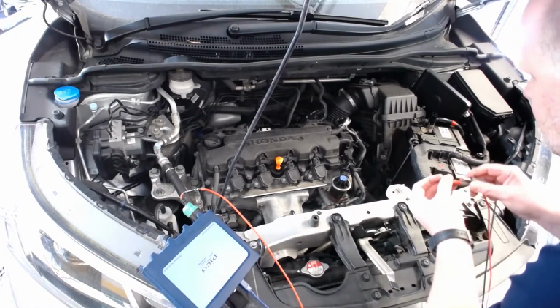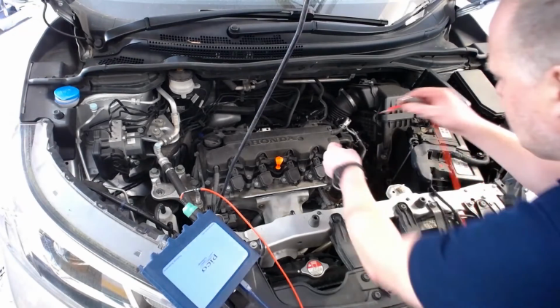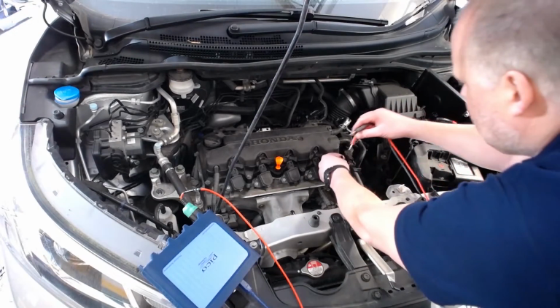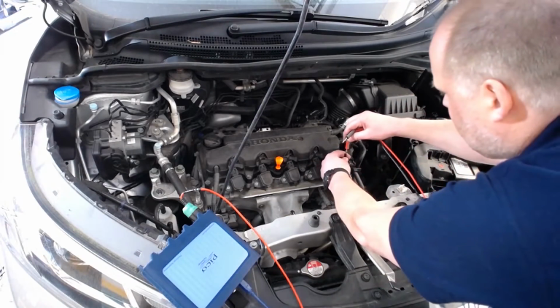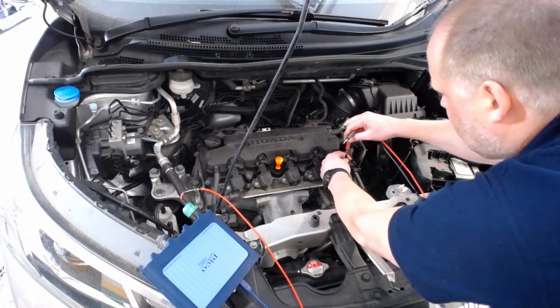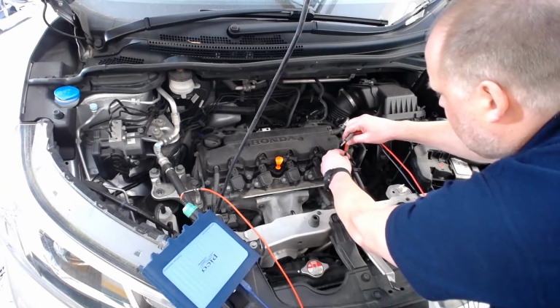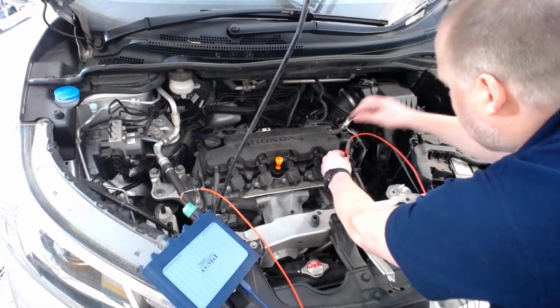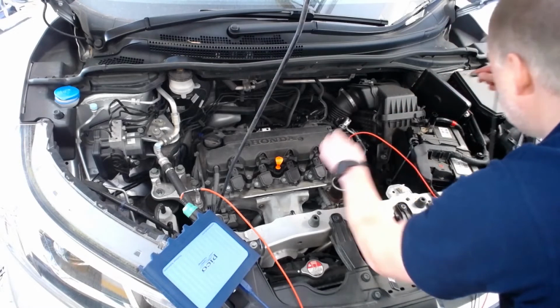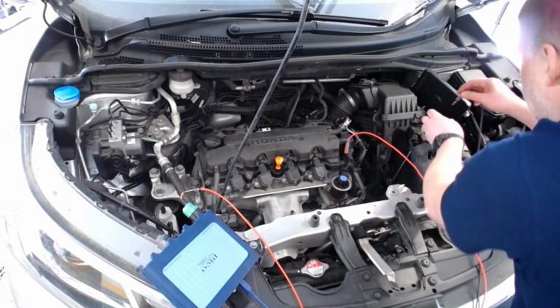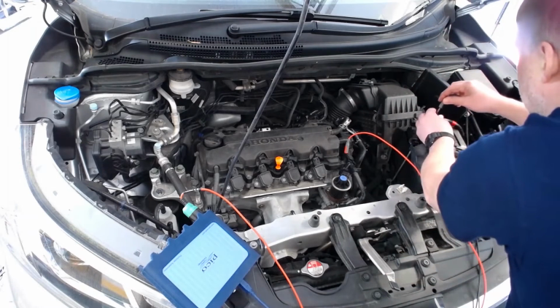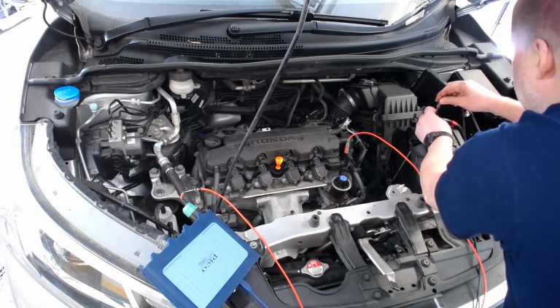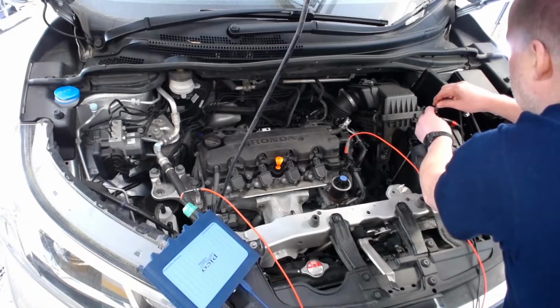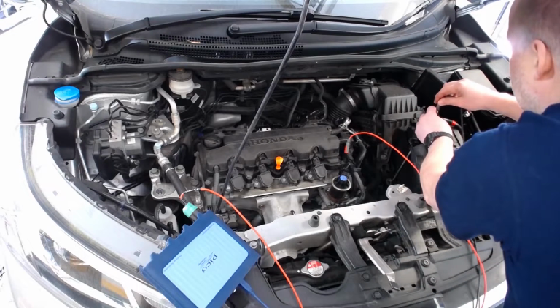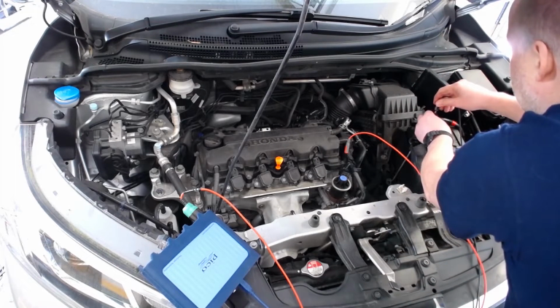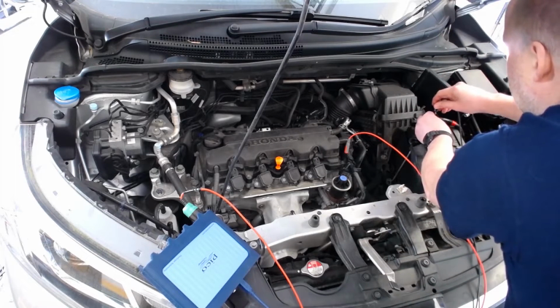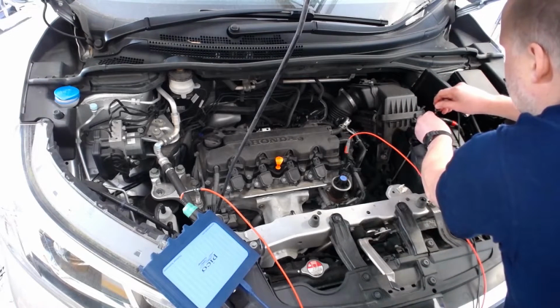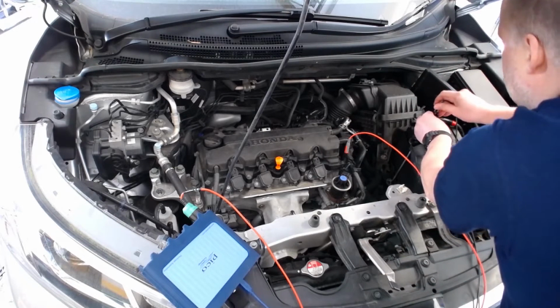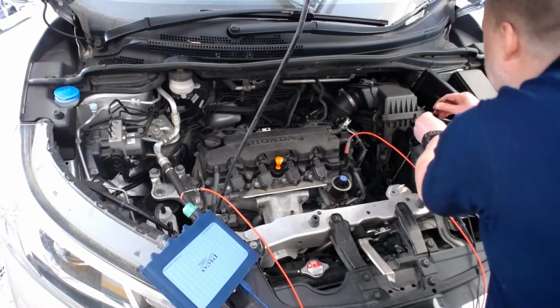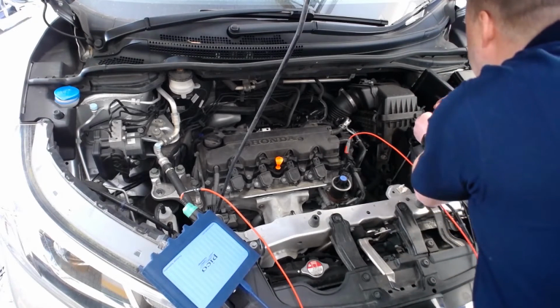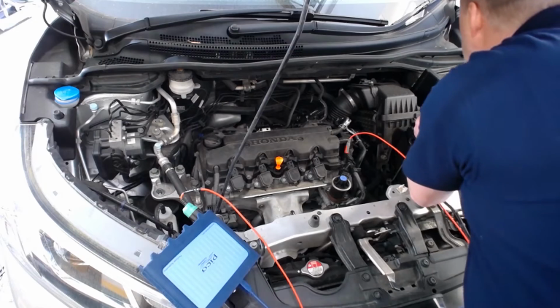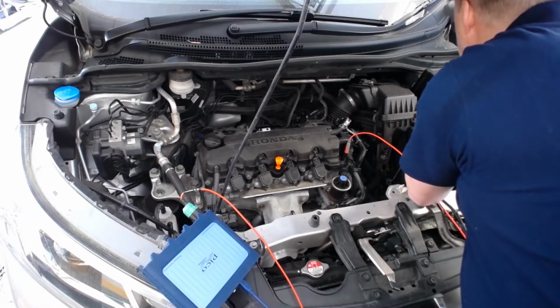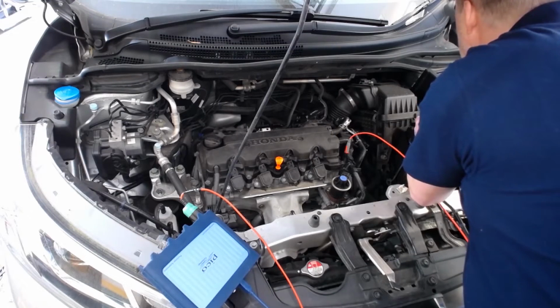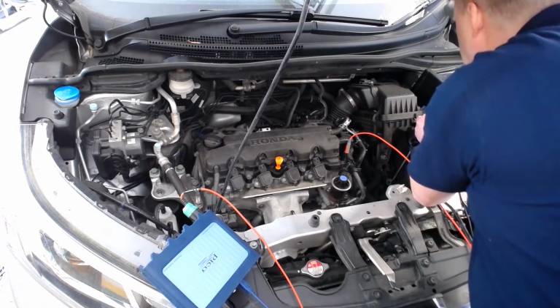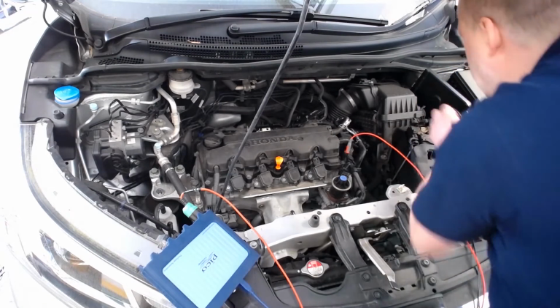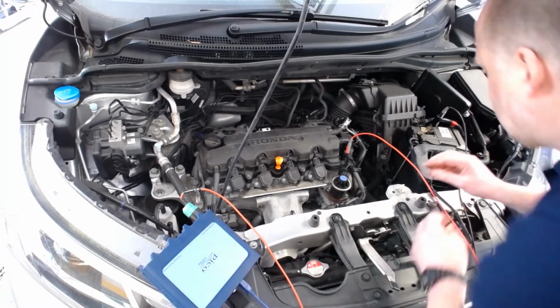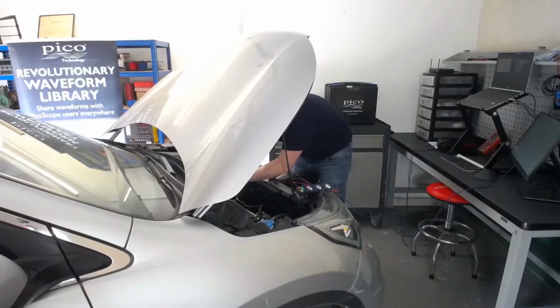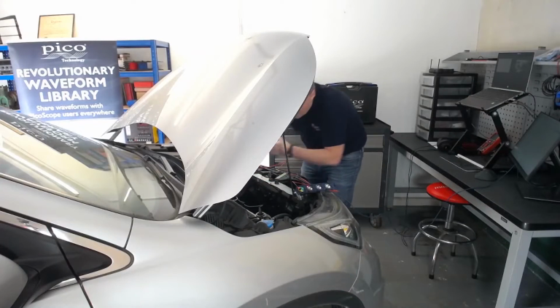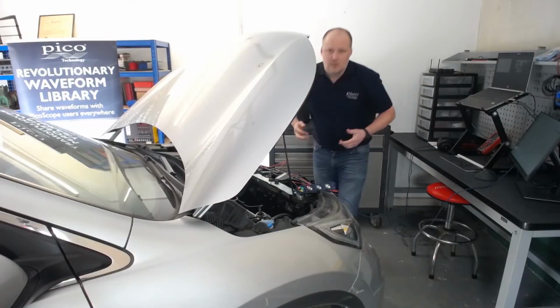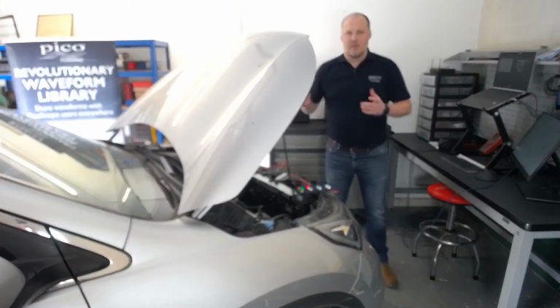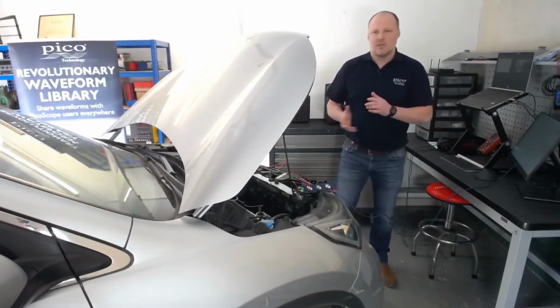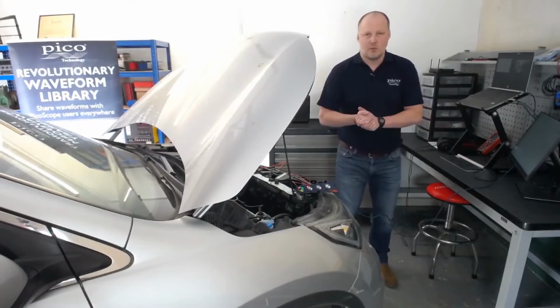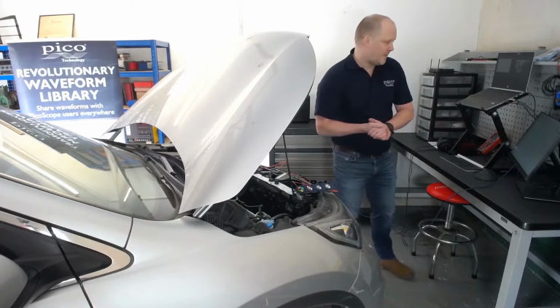I've disconnected it from the component and have a connector on the battery earth terminal. If this circuit went to an ECU, we'd want to disconnect at both ends. Let's plug in our resistance lead — right, so we're all connected.